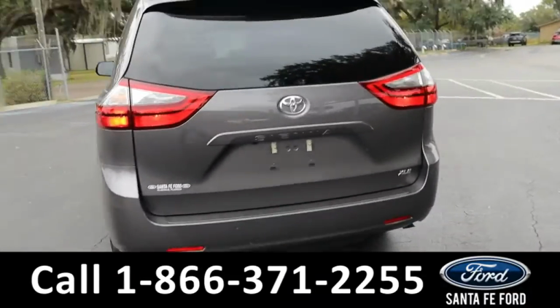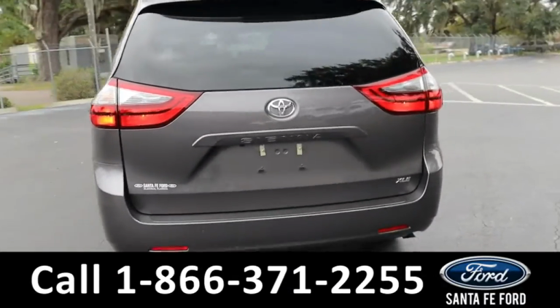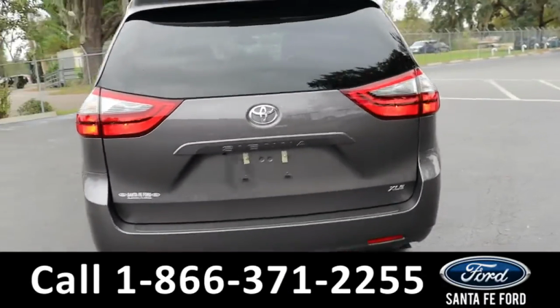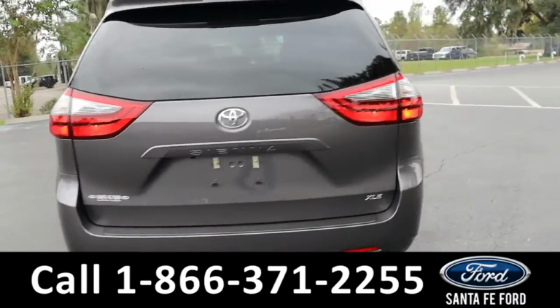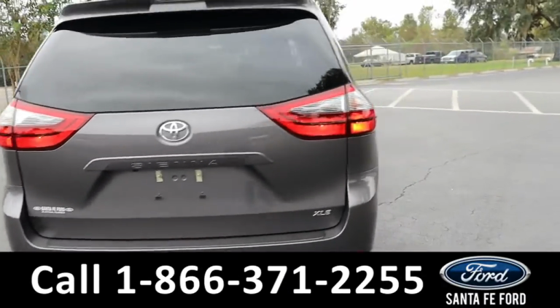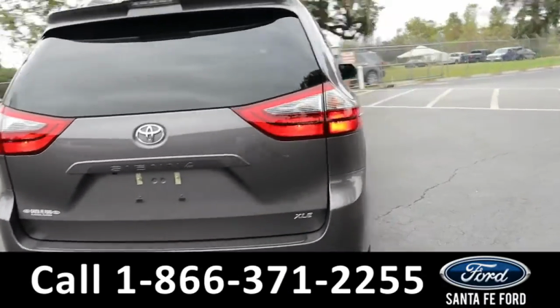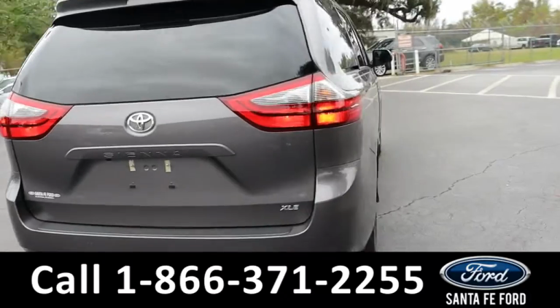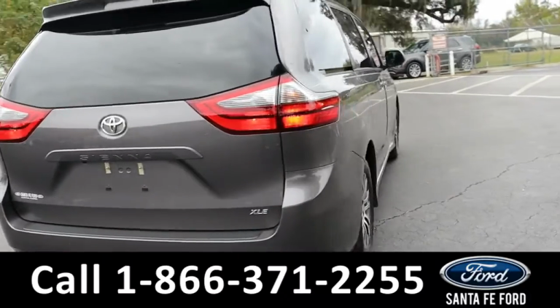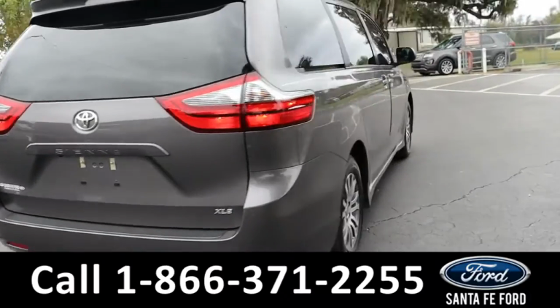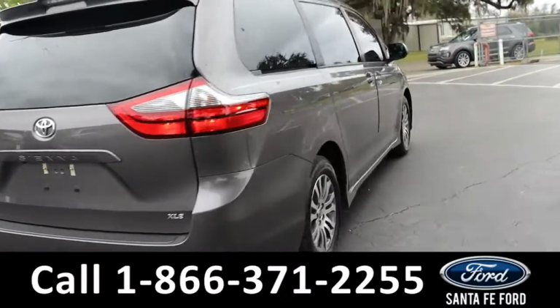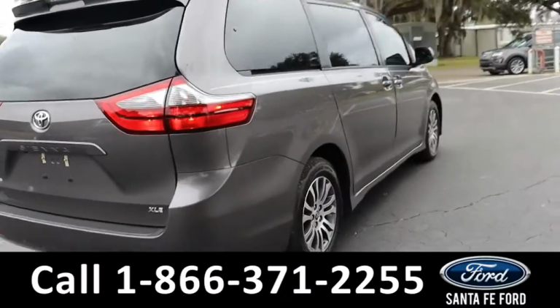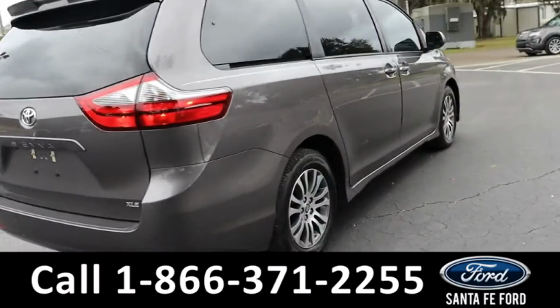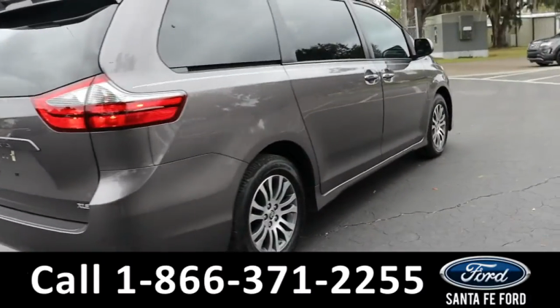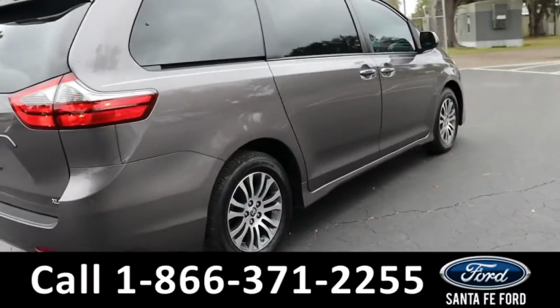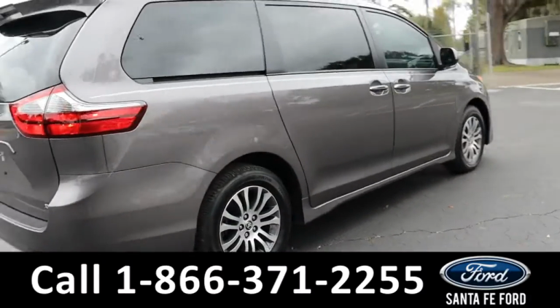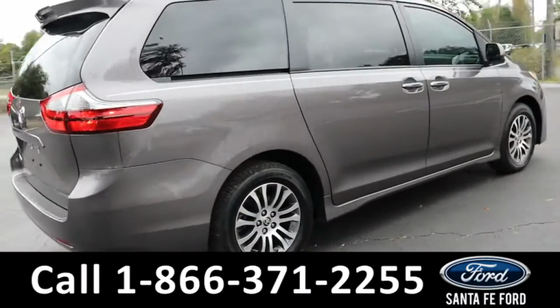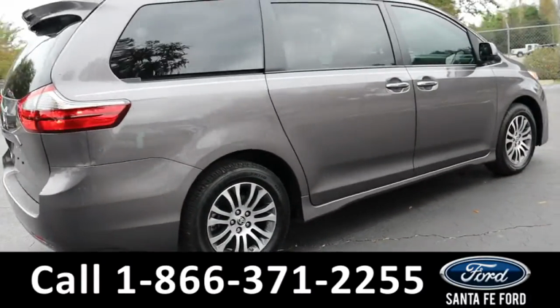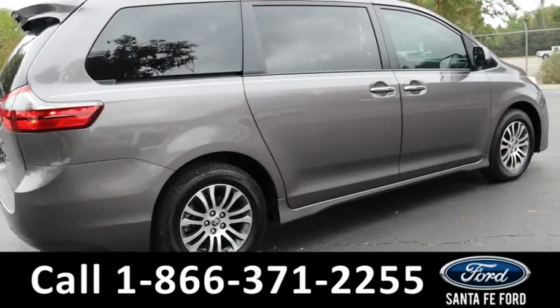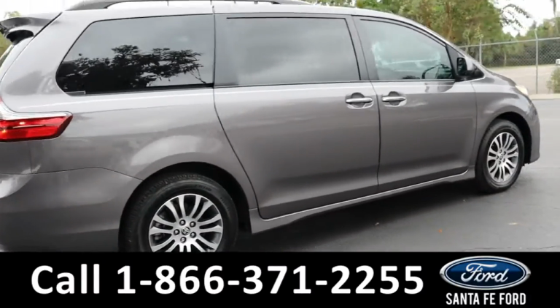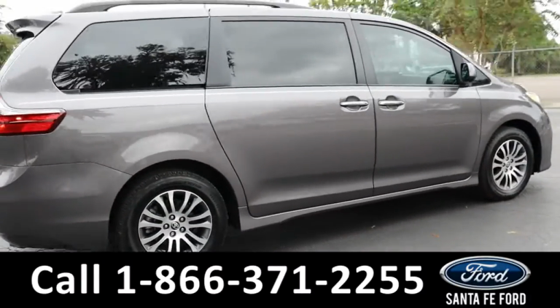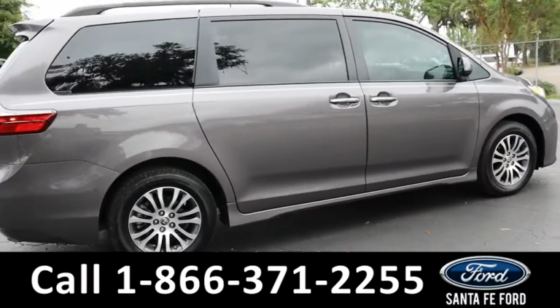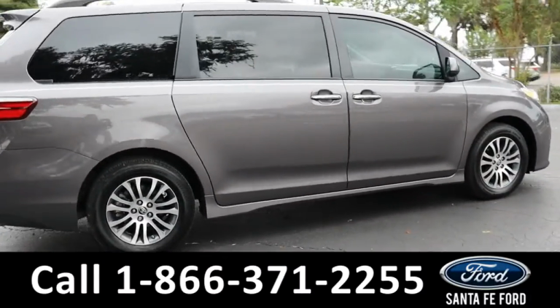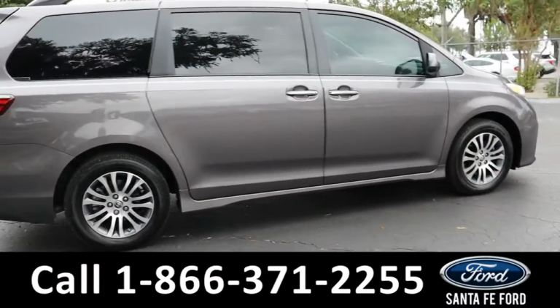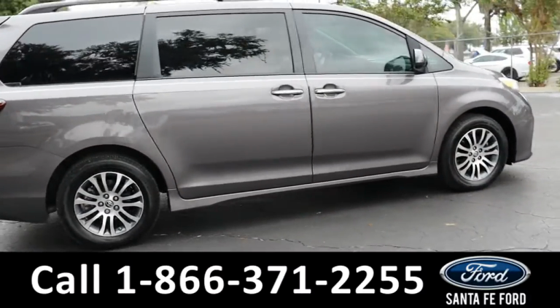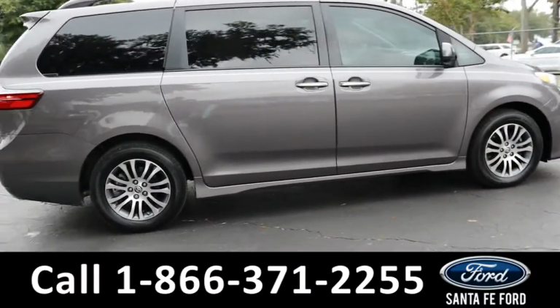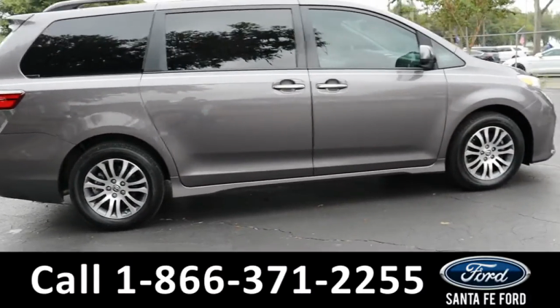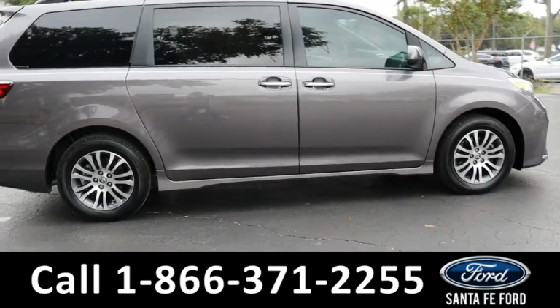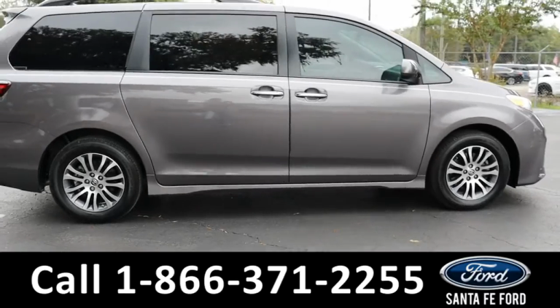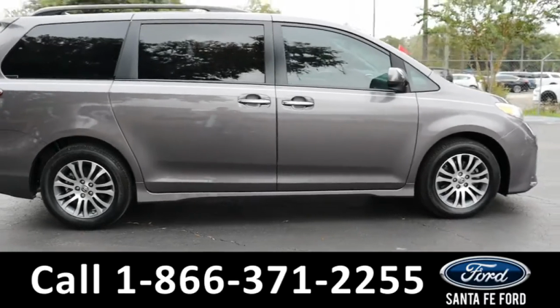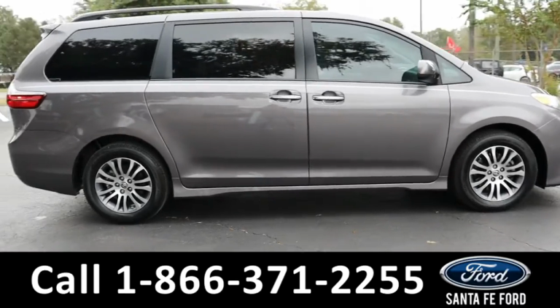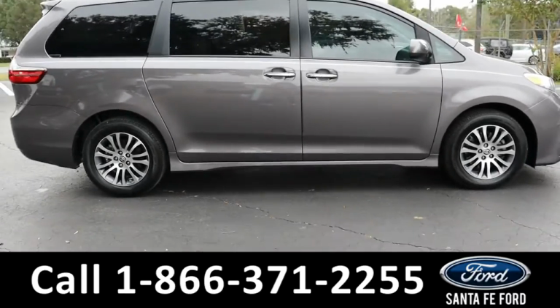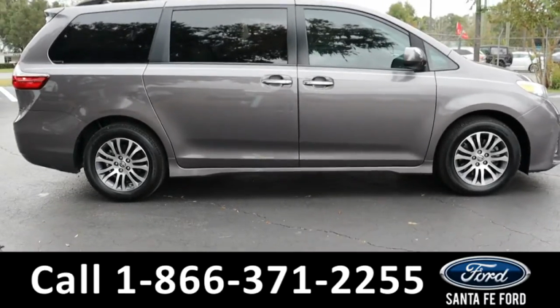For more information on this vehicle, you can visit us online at SantaFeFord.com, where you can view the Carfax and the warranty information.